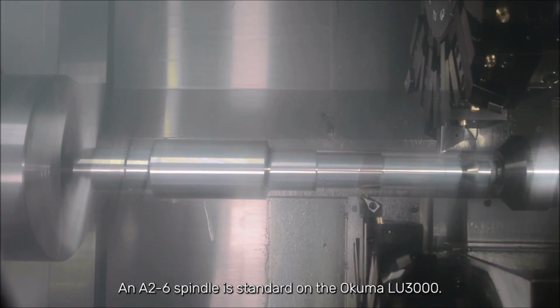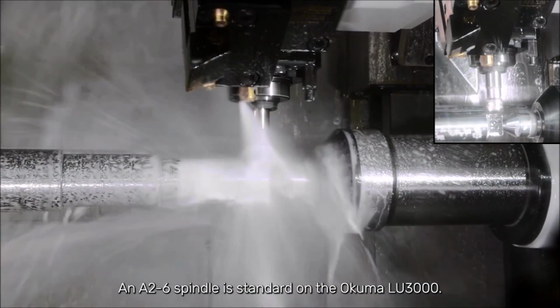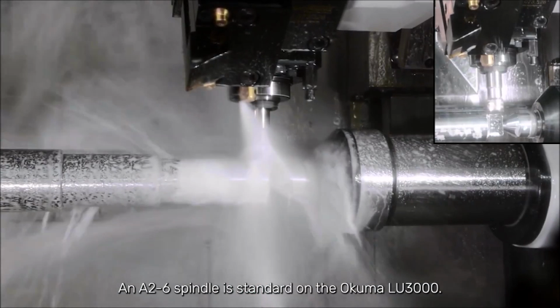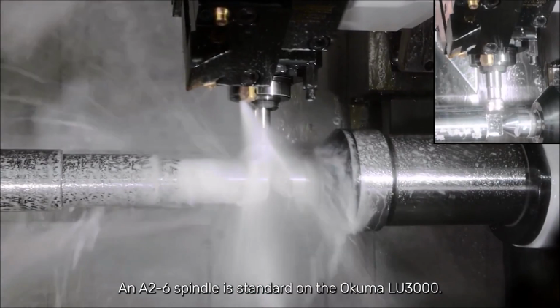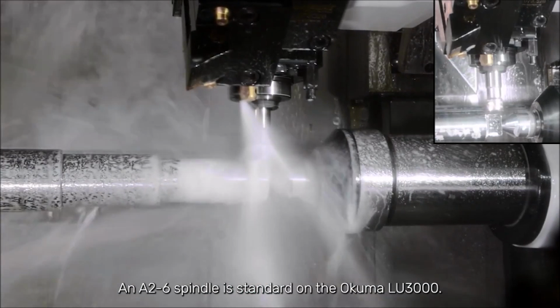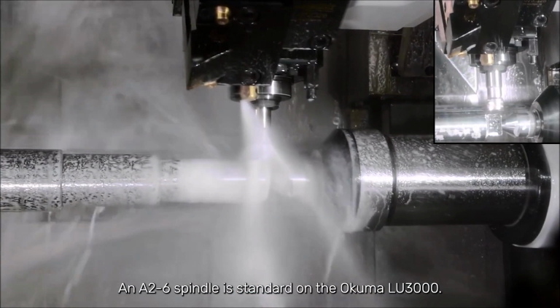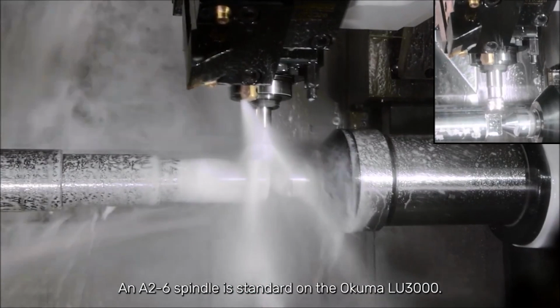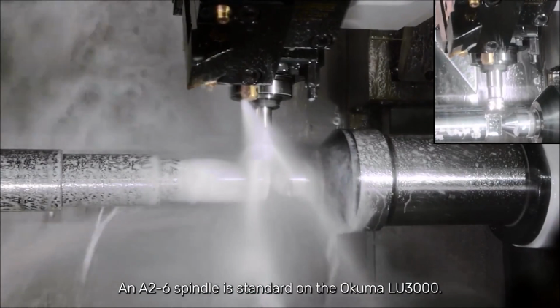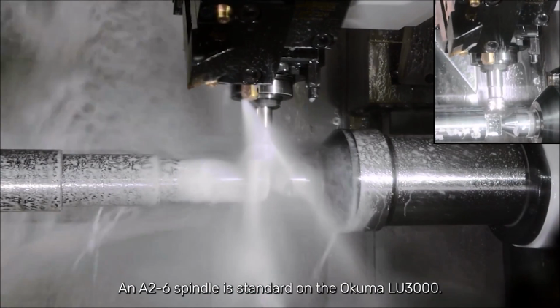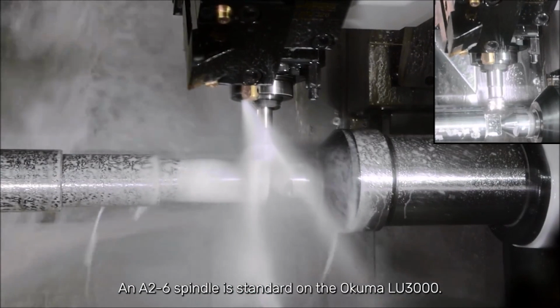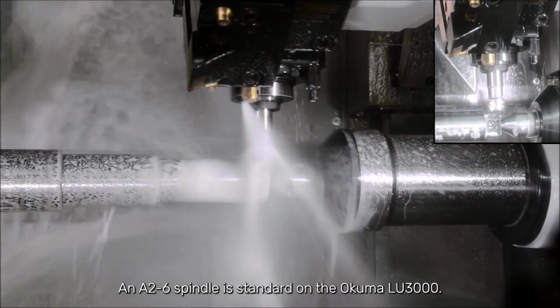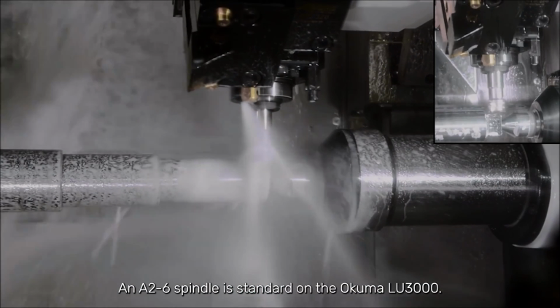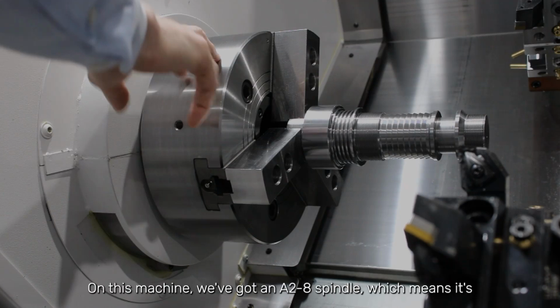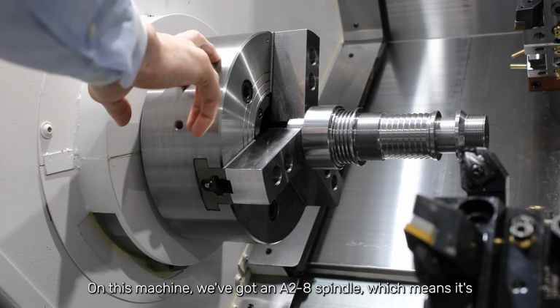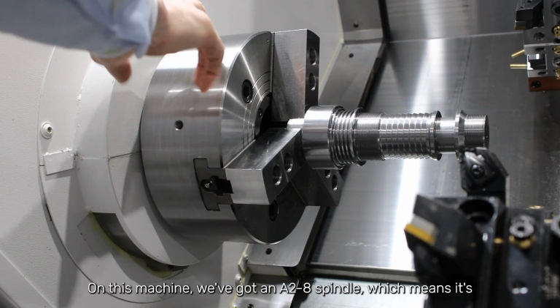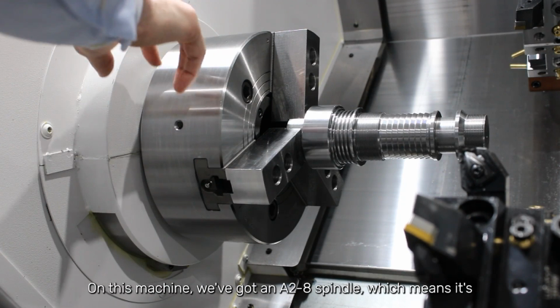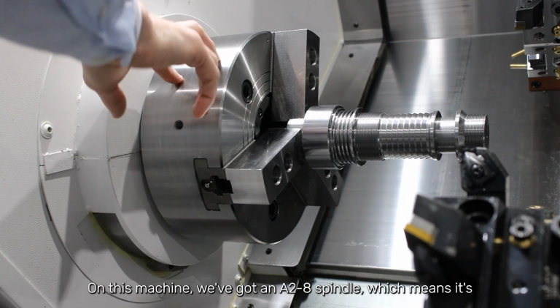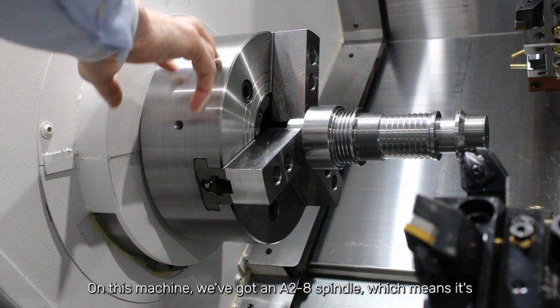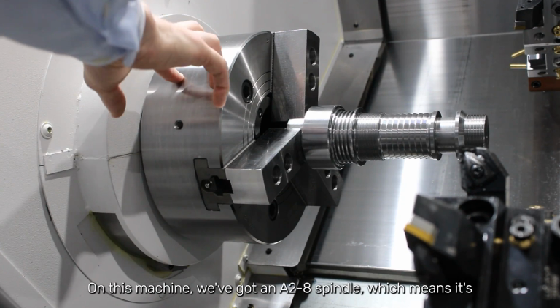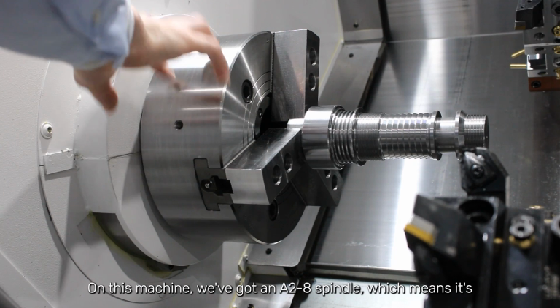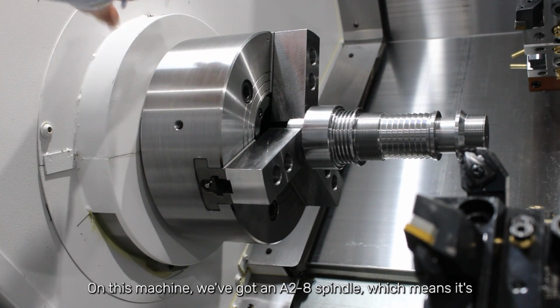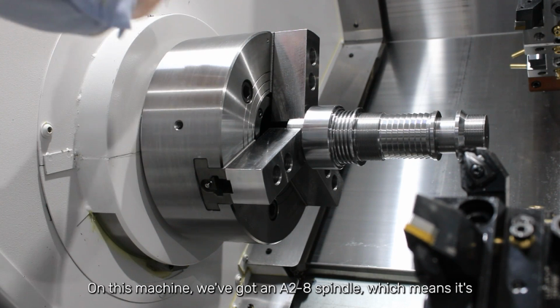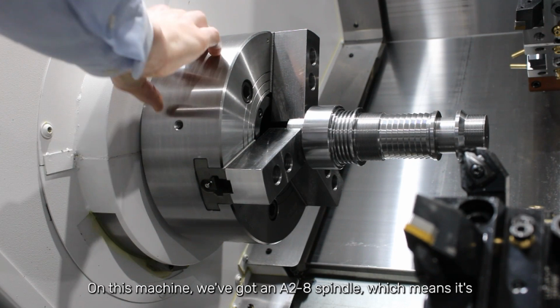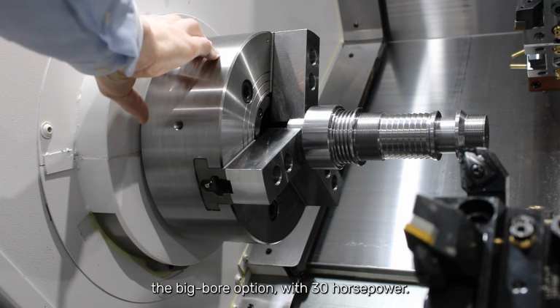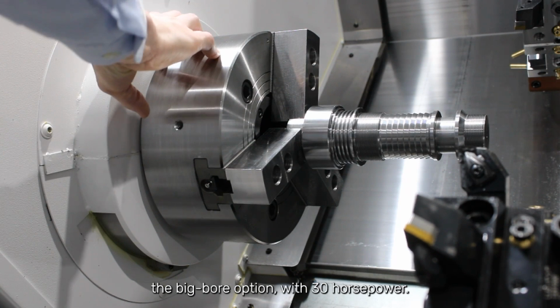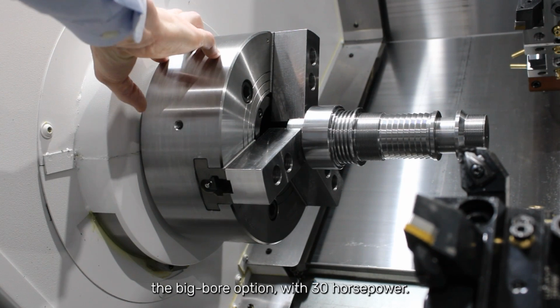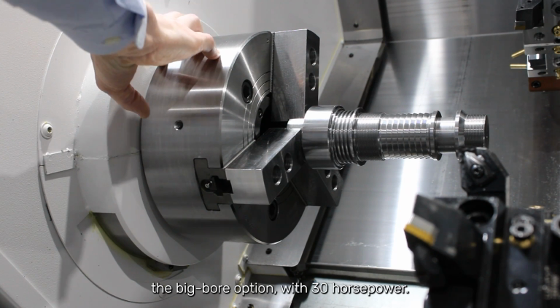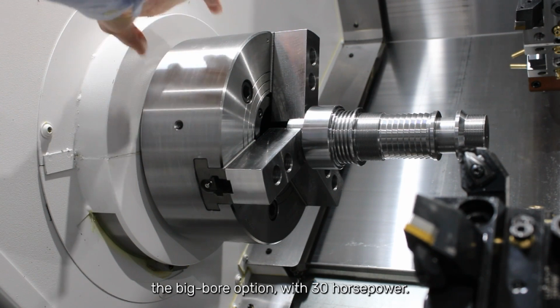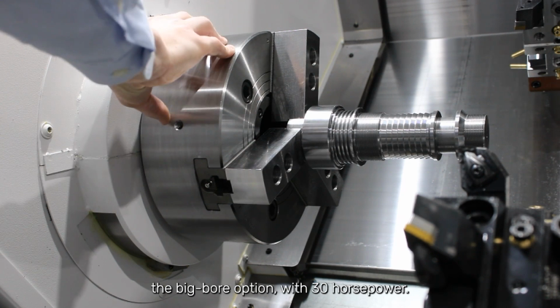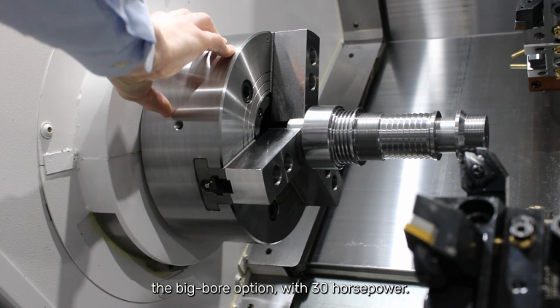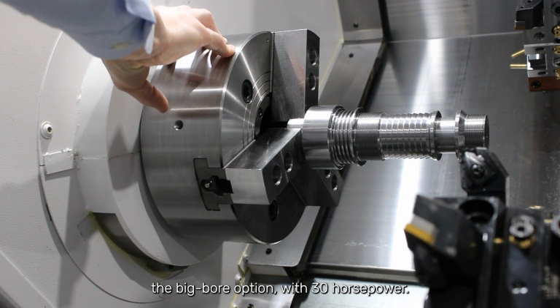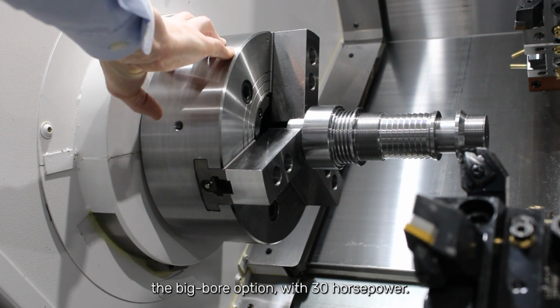An A26 spindle is standard on the Okuma LU-3000. On this machine, we've got an A28 spindle, which means it's the big bore option — 30 horsepower.